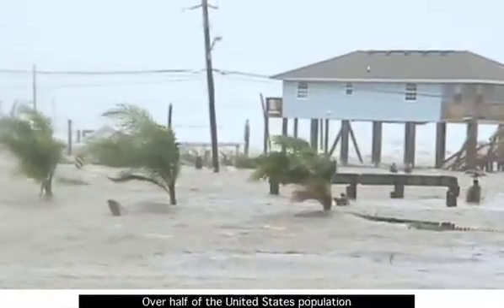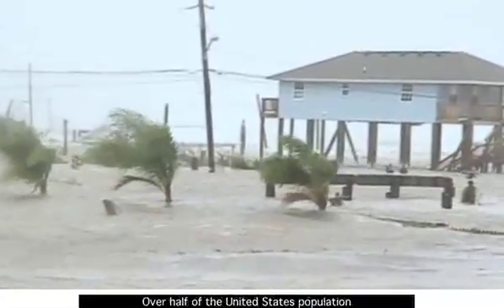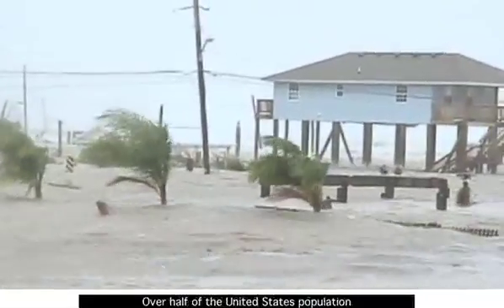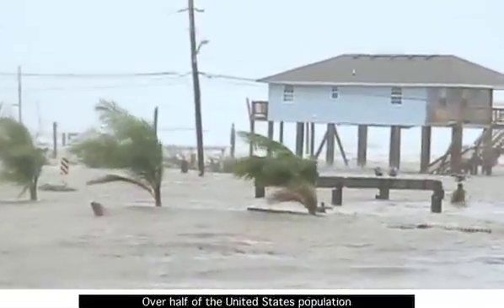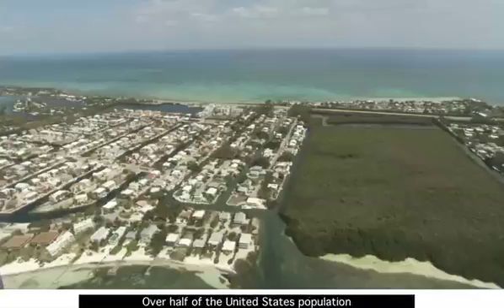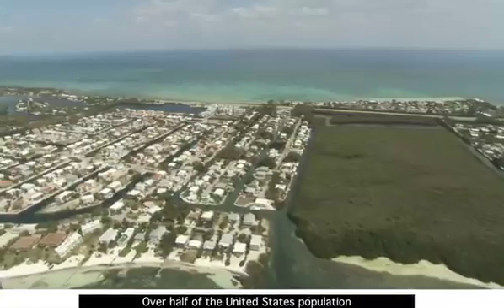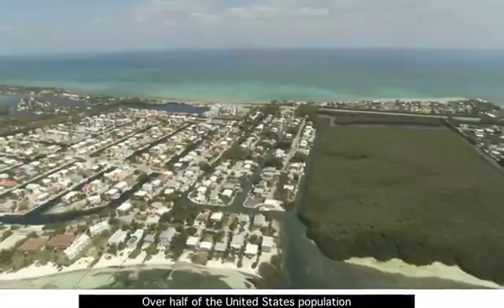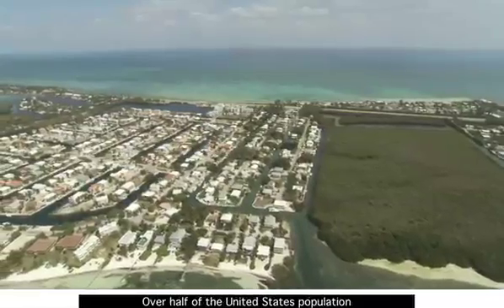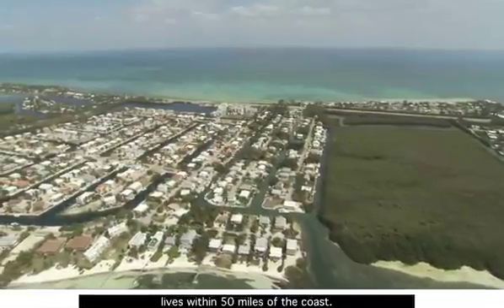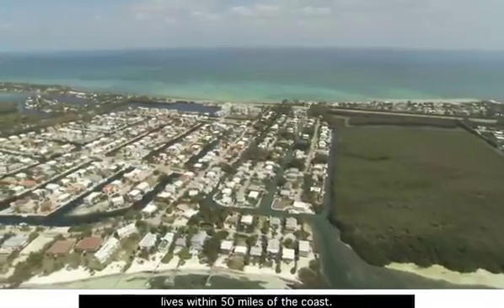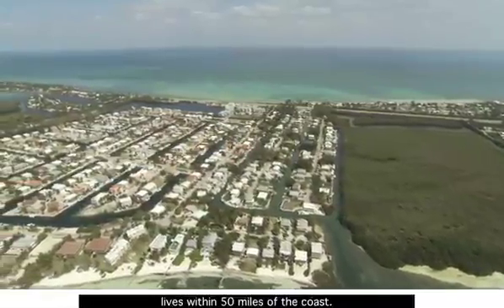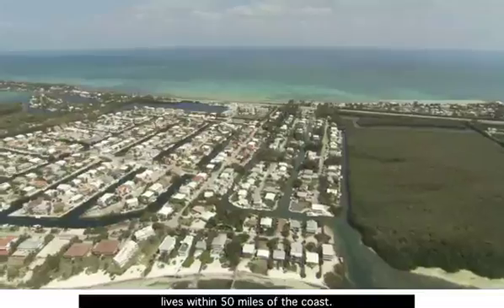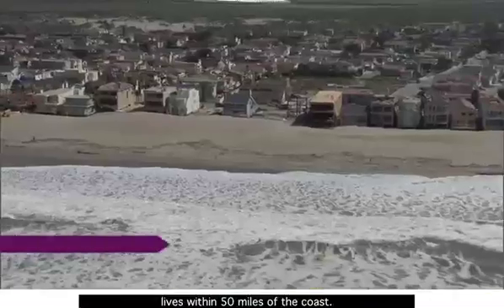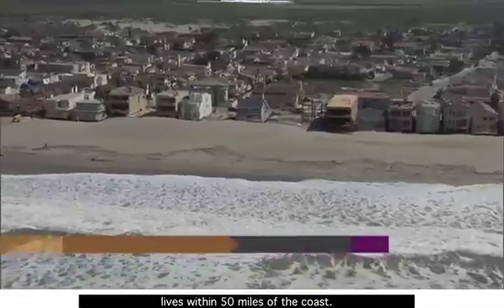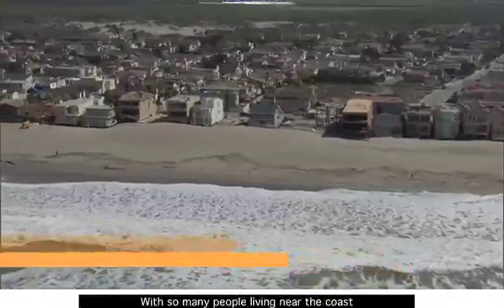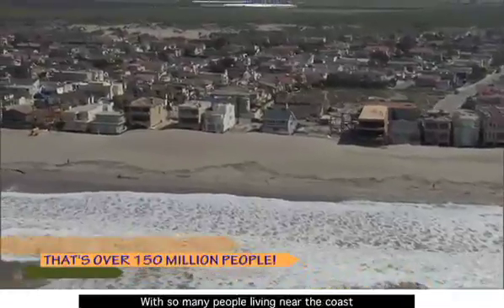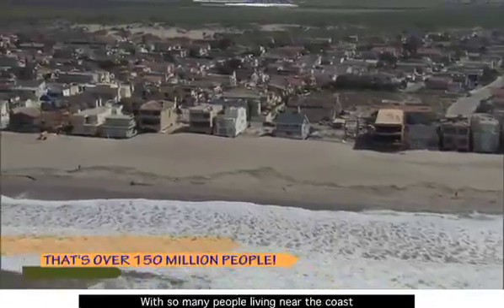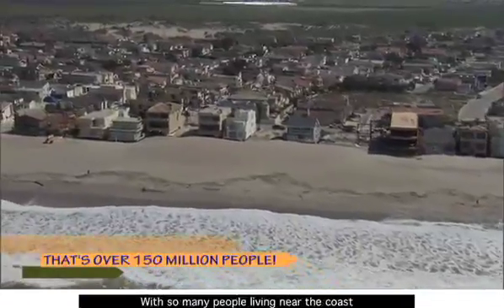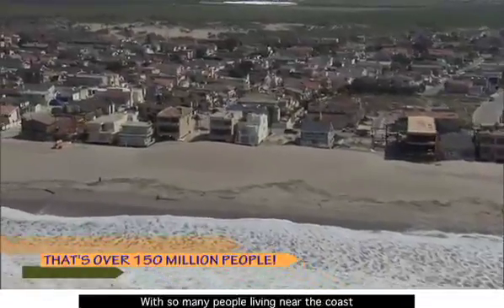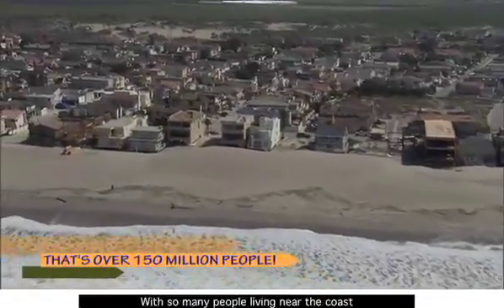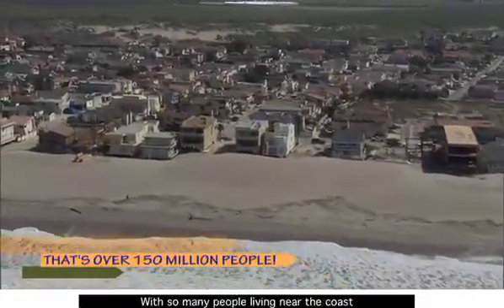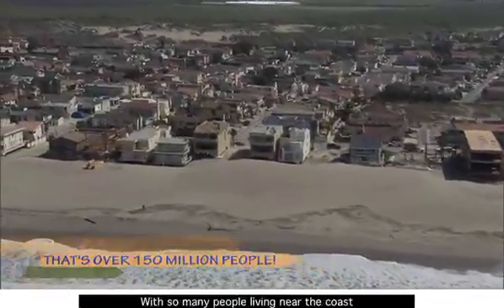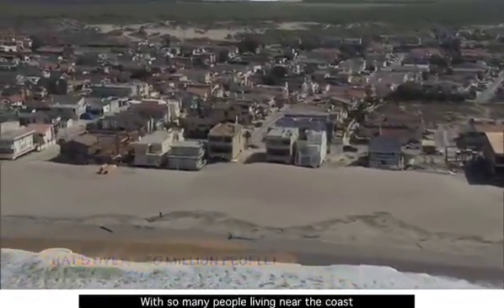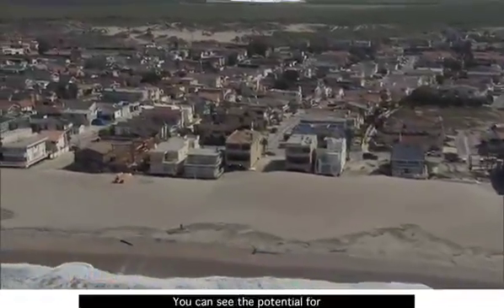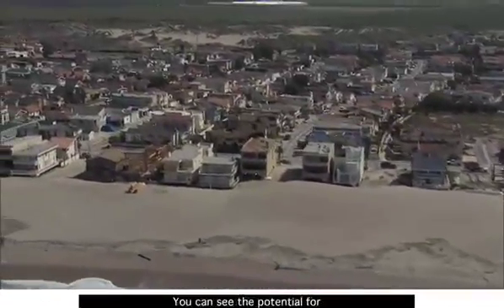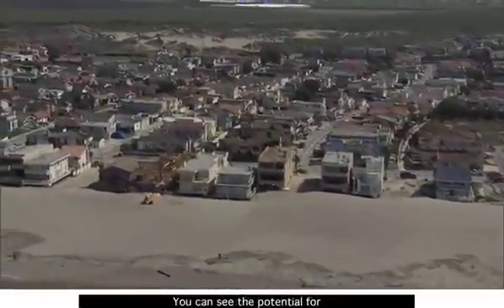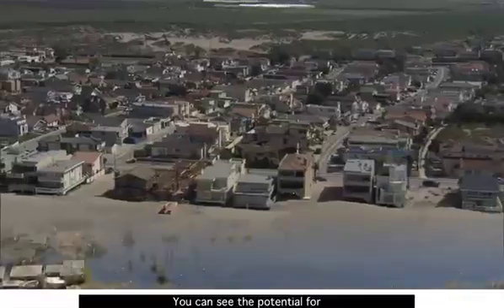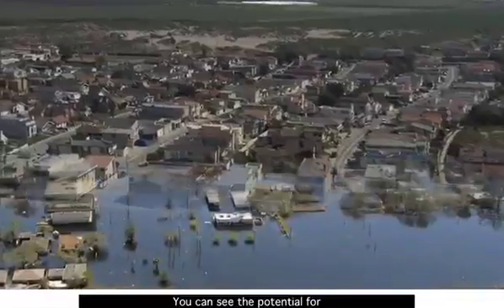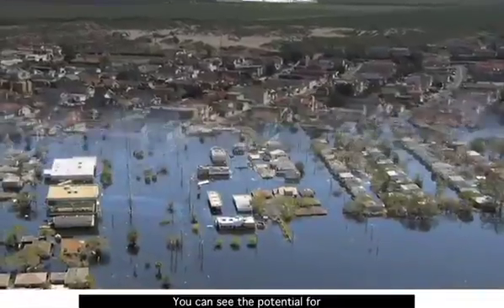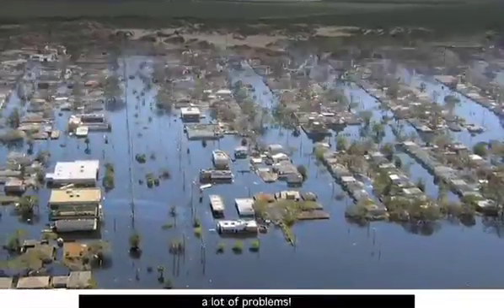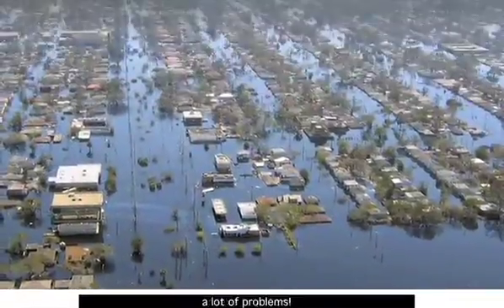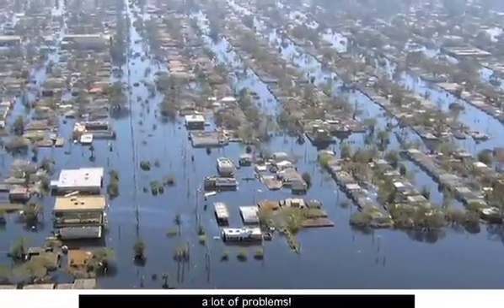Over half of the United States population lives within 50 miles of the coast. With so many people living near the coast, you can see the potential for a lot of problems.